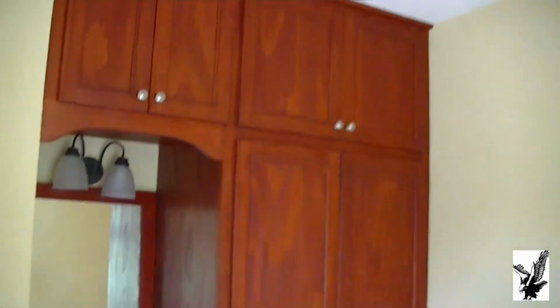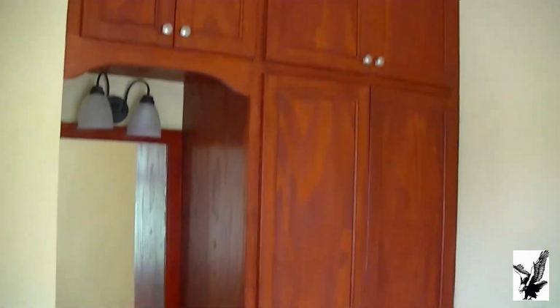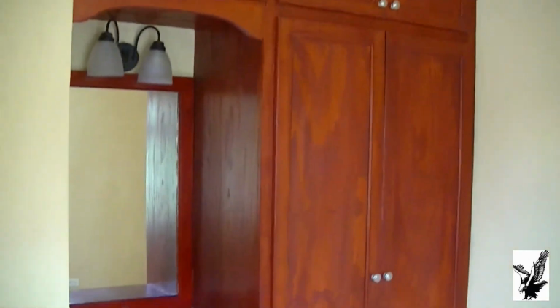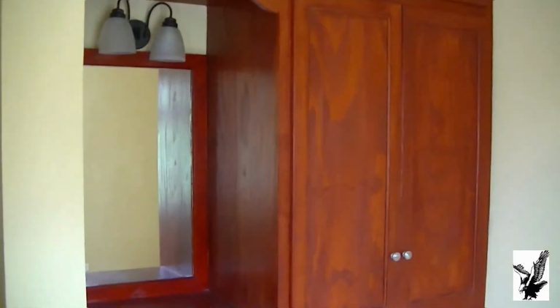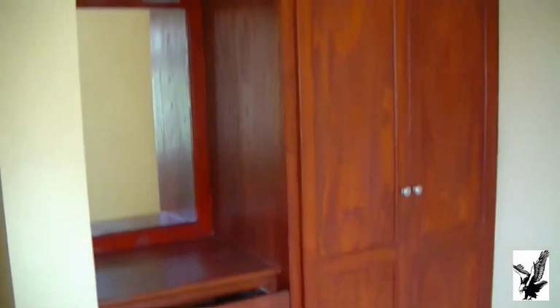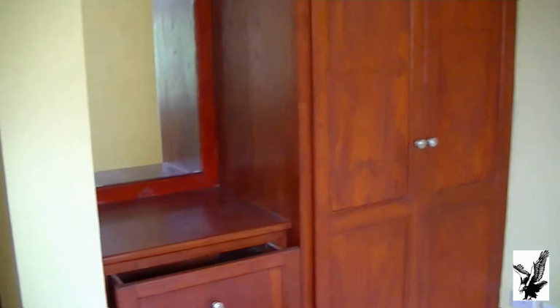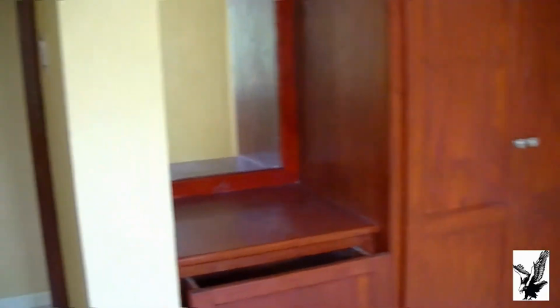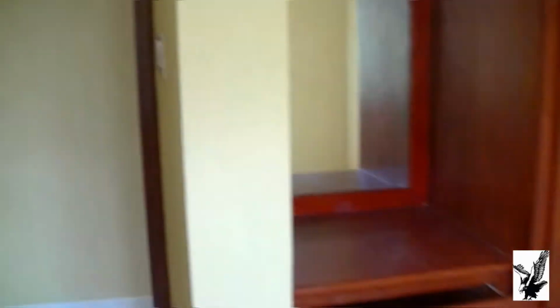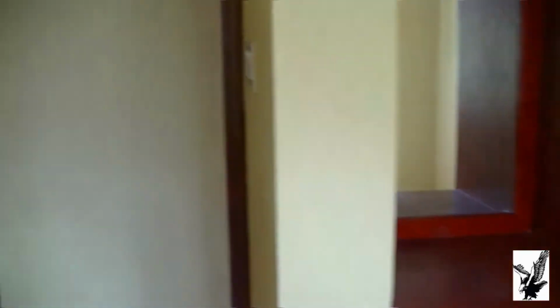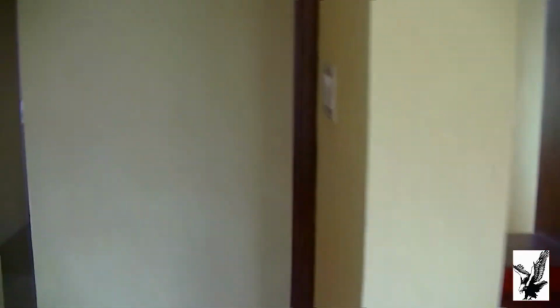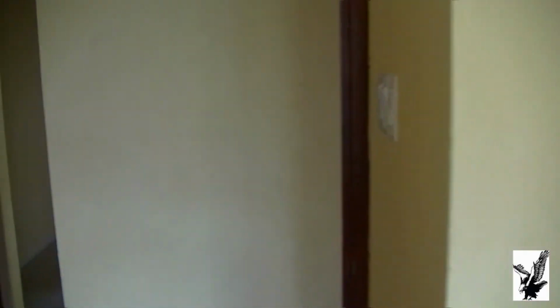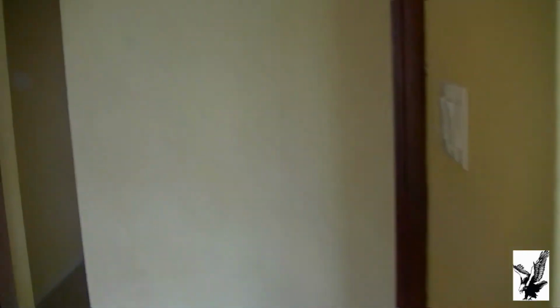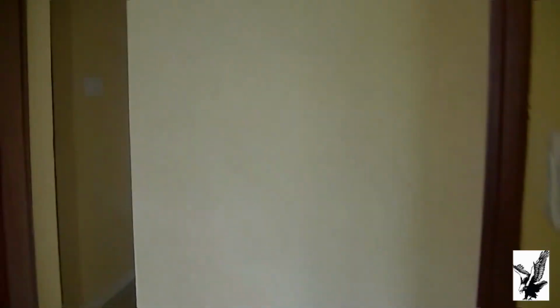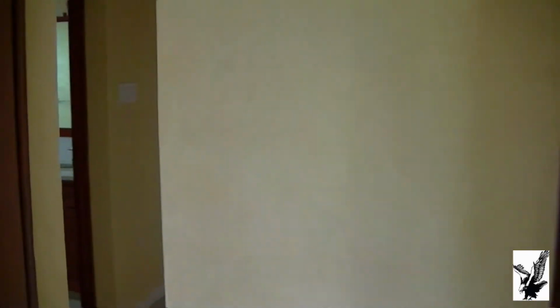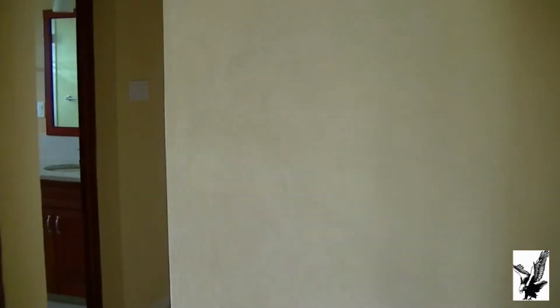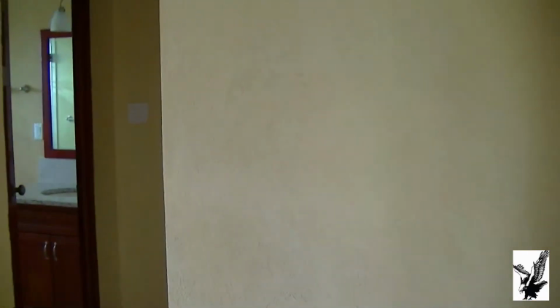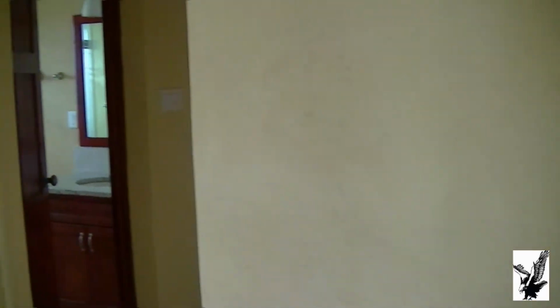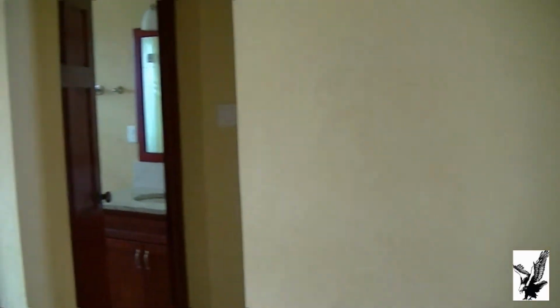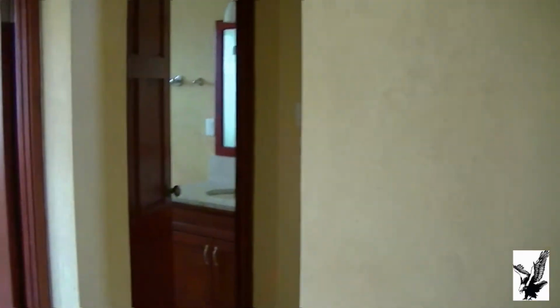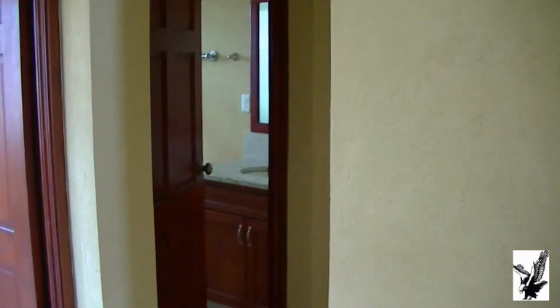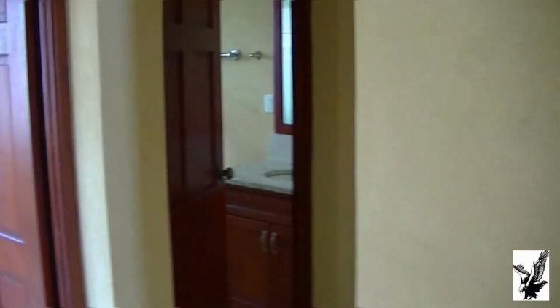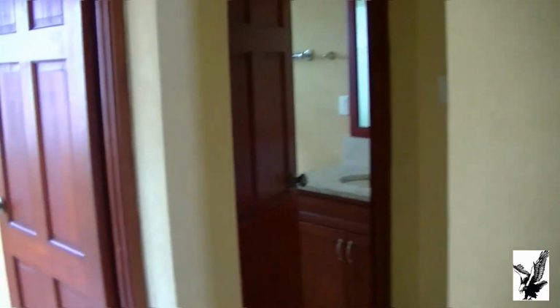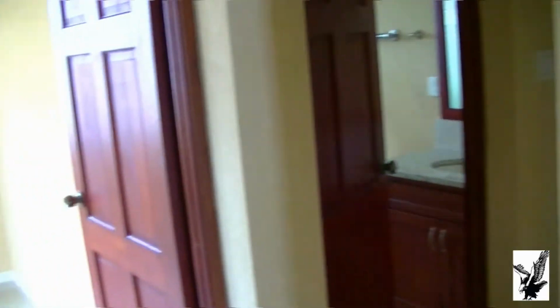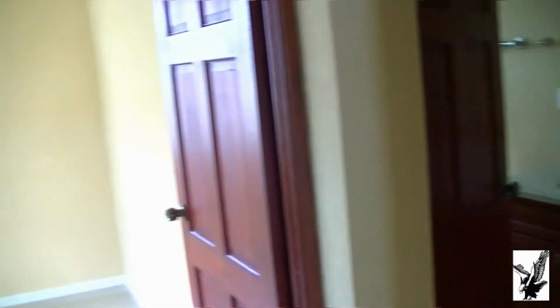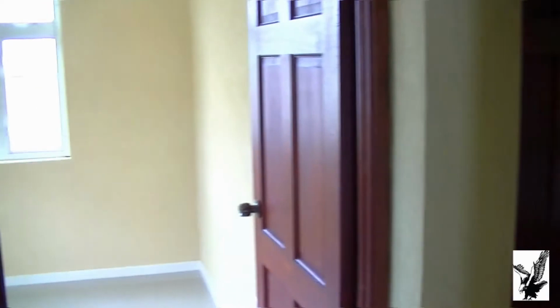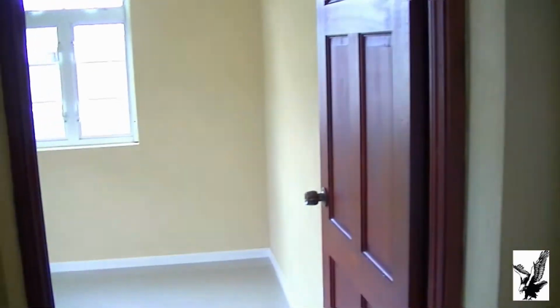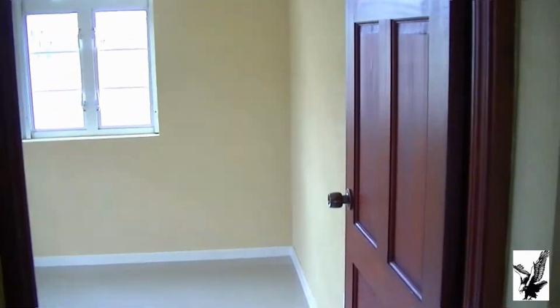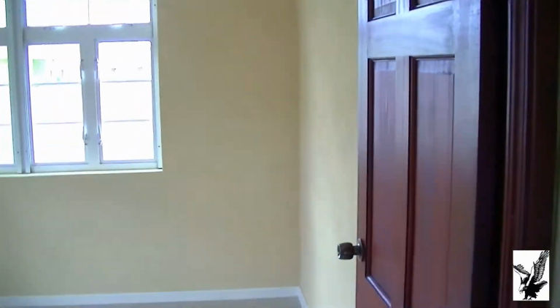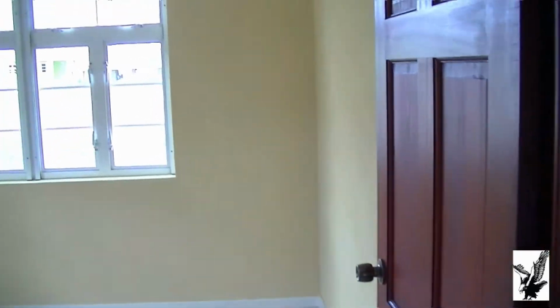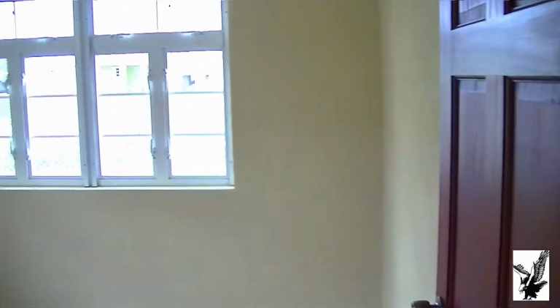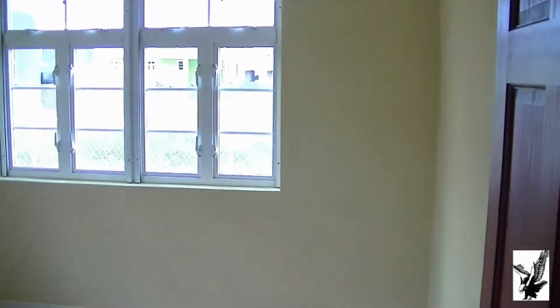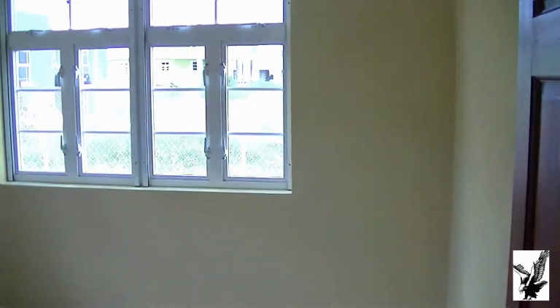Brand new apartment, never been lived in, never been rented — so it will be a first time rental.